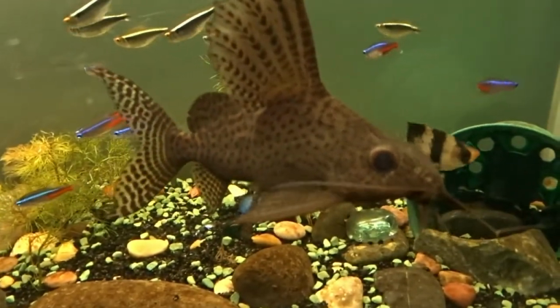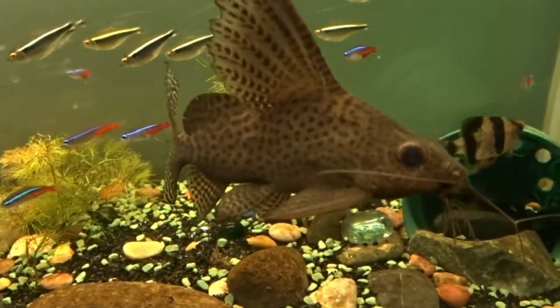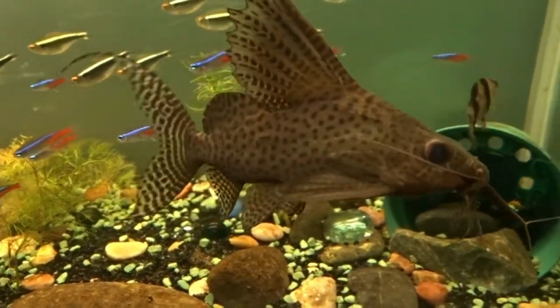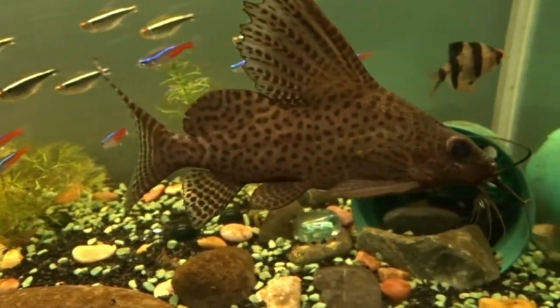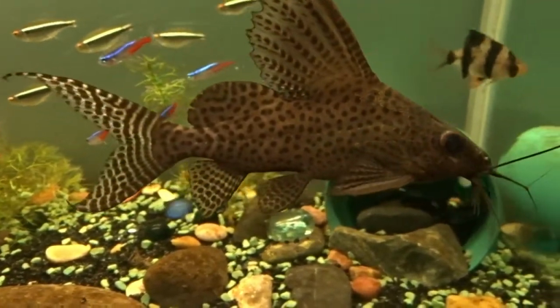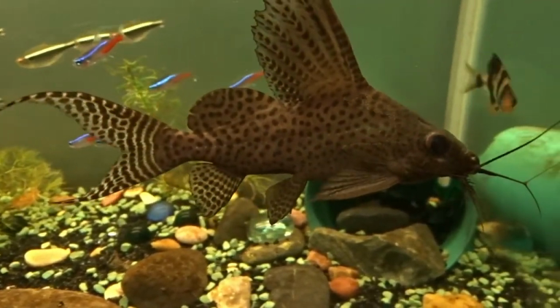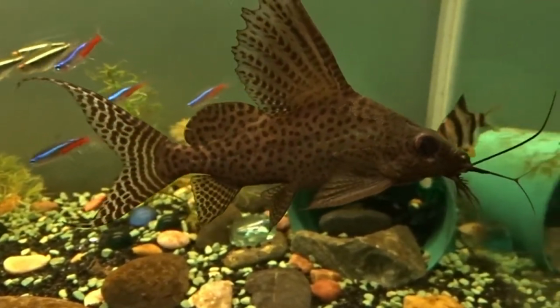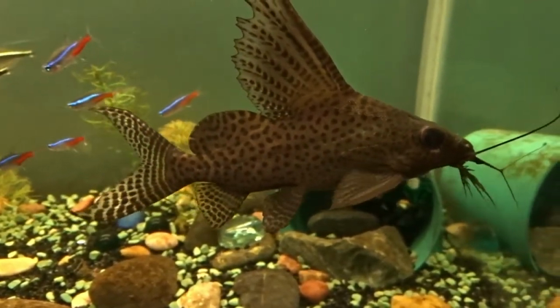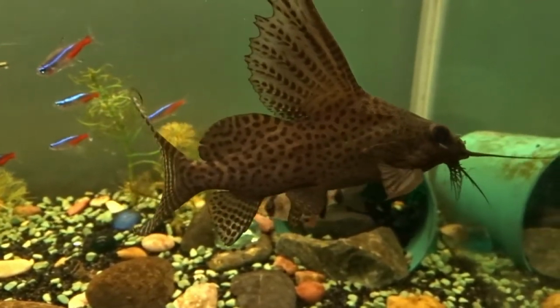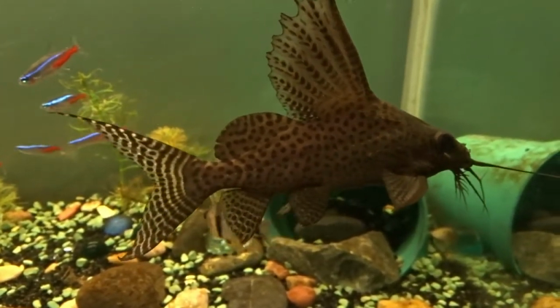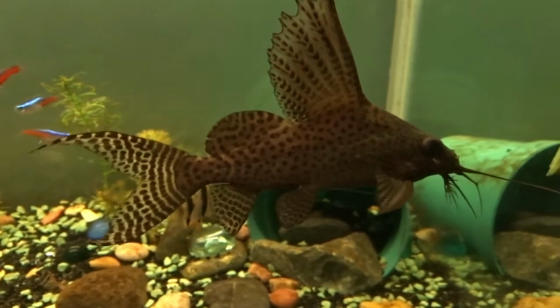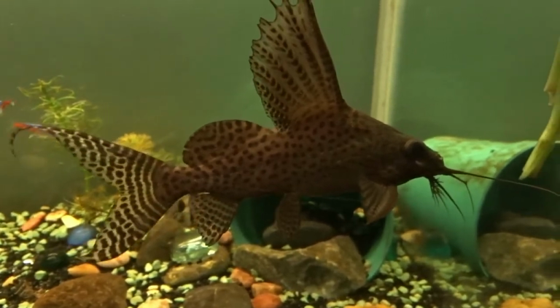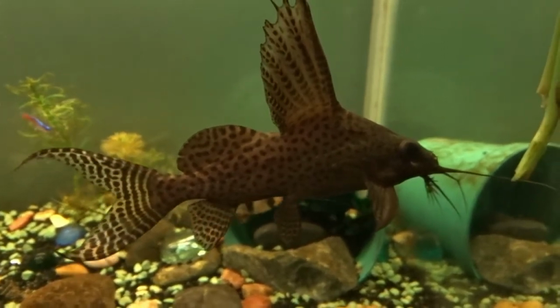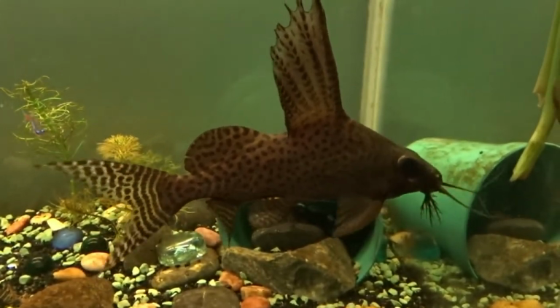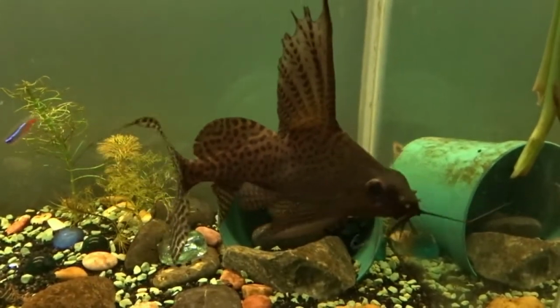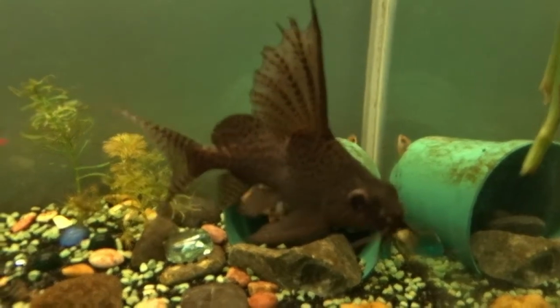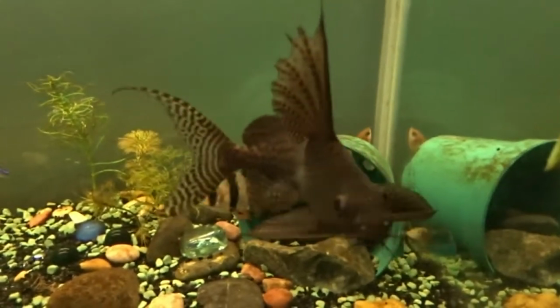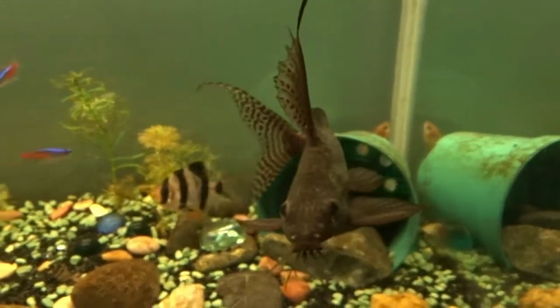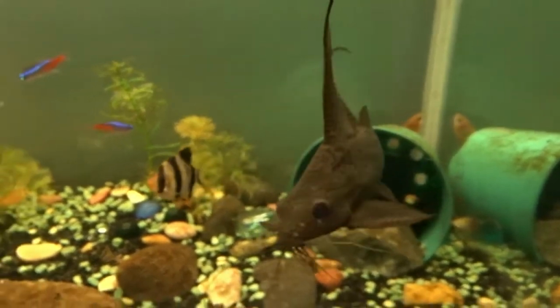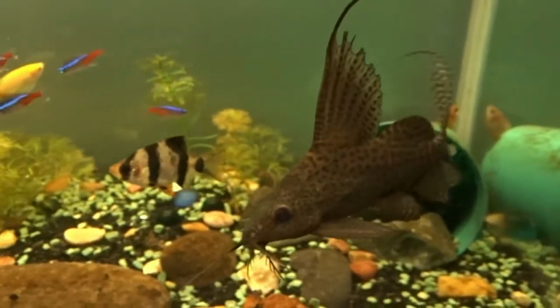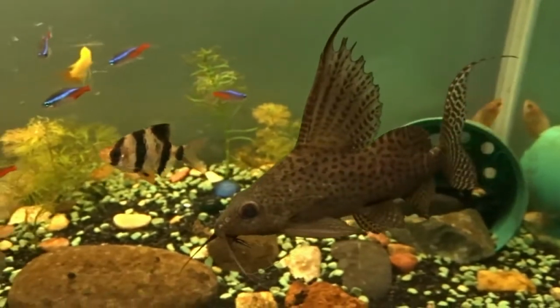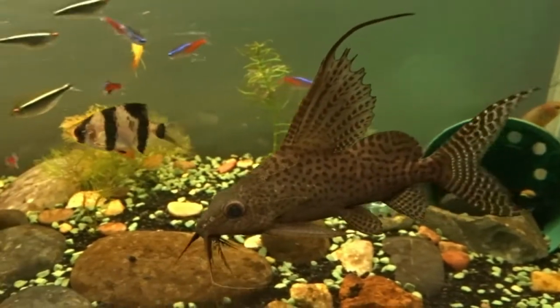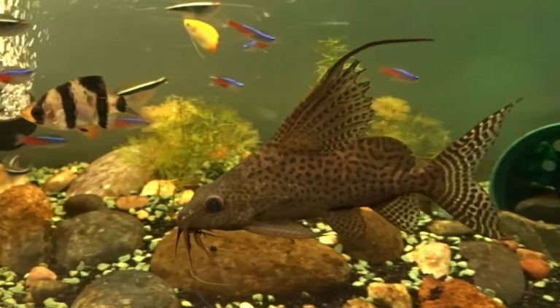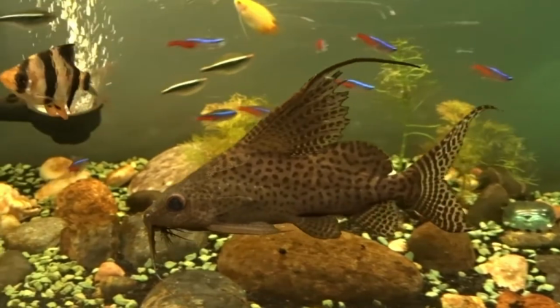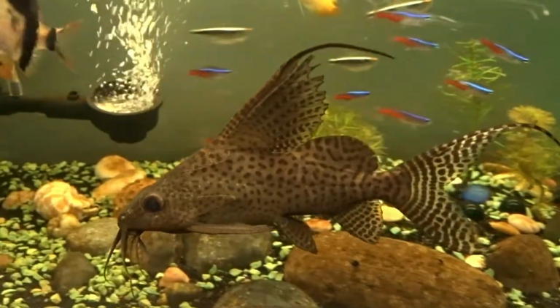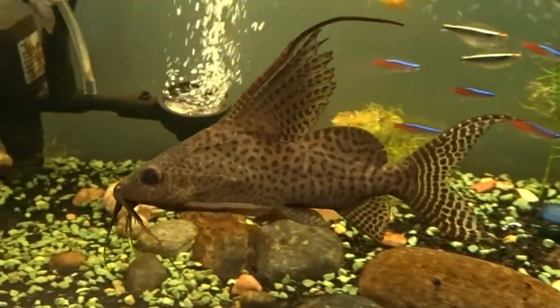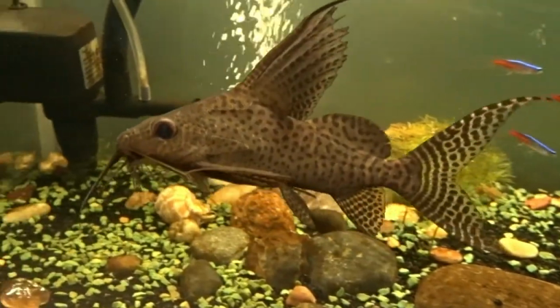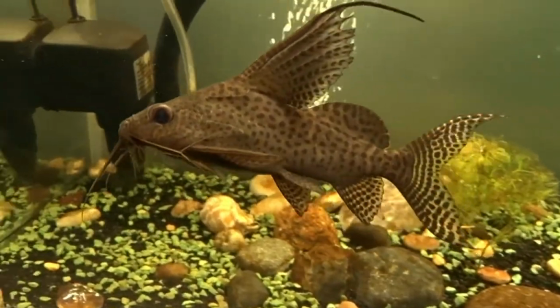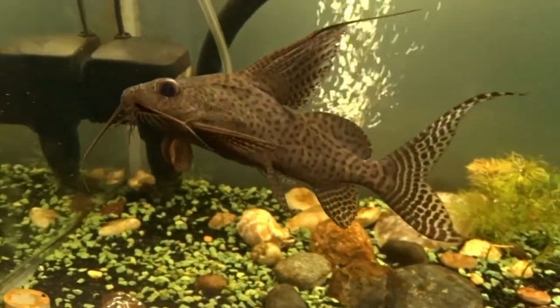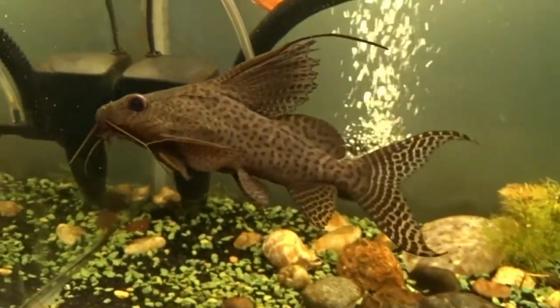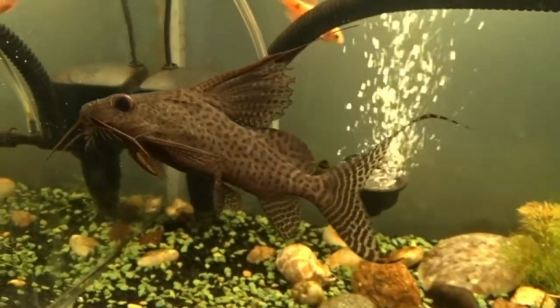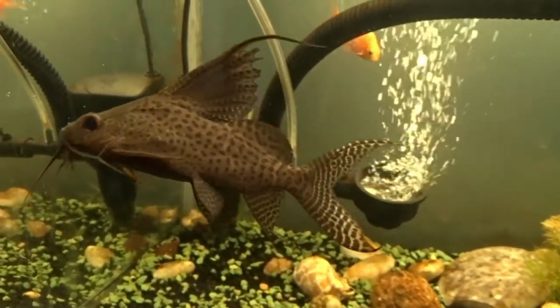Do take note that different fish have different personalities, so not all information in this video is precise and accurate. Some species of Synodontis might be aggressive, while others might be very peaceful. Now let's get into the video.